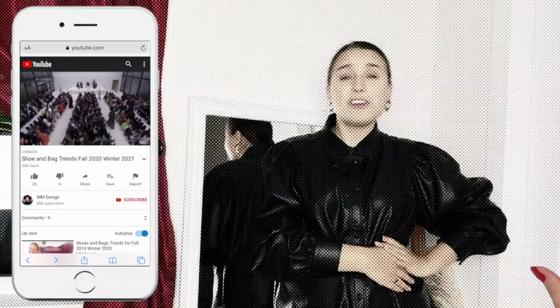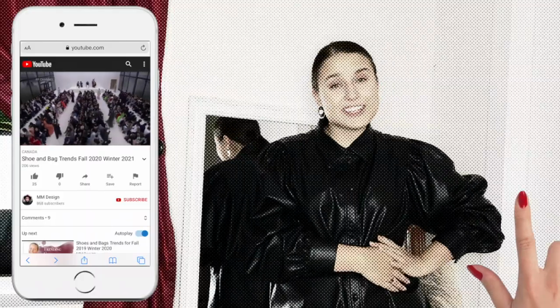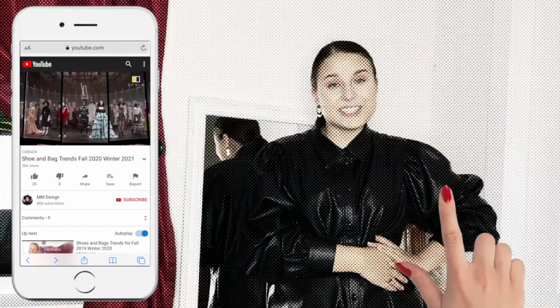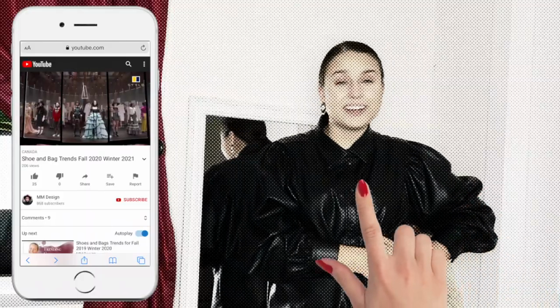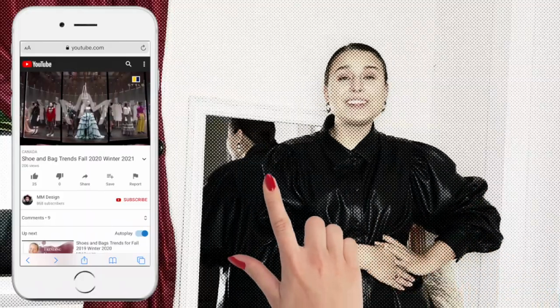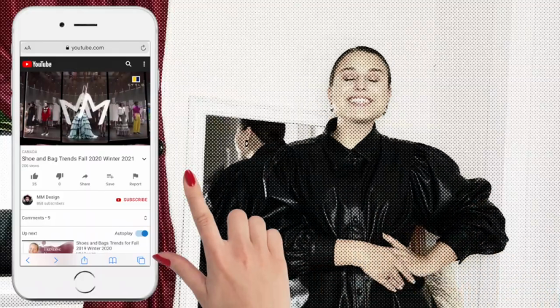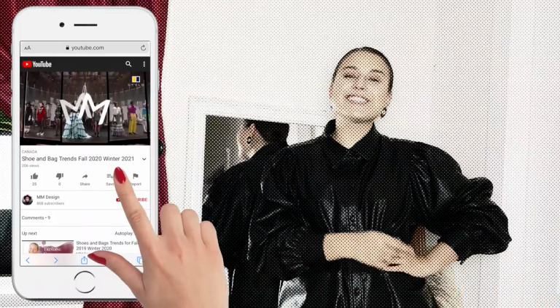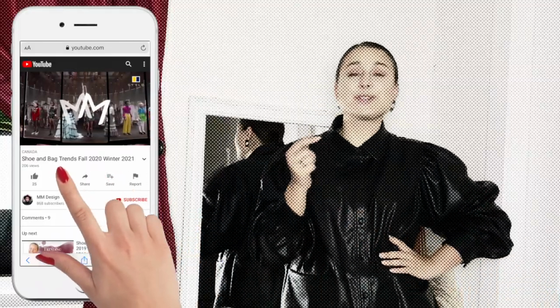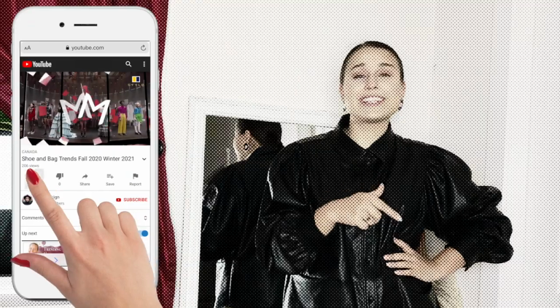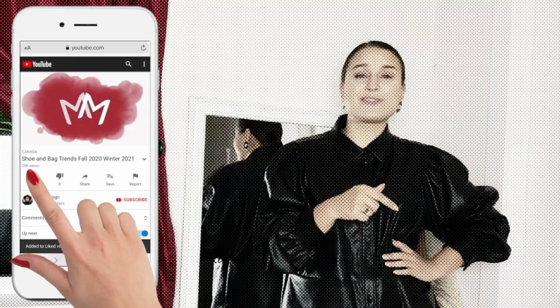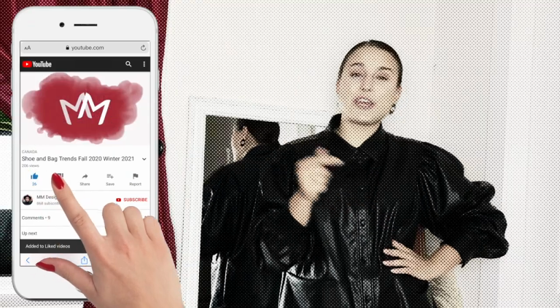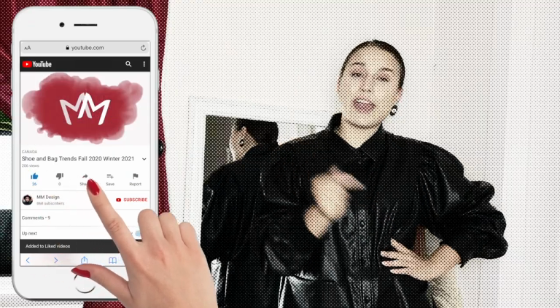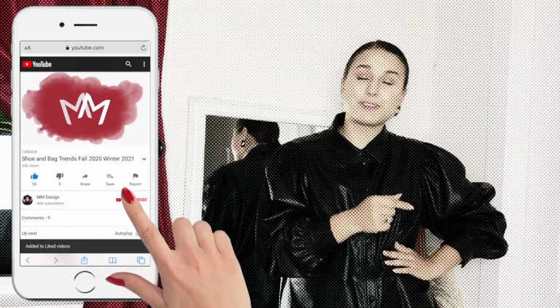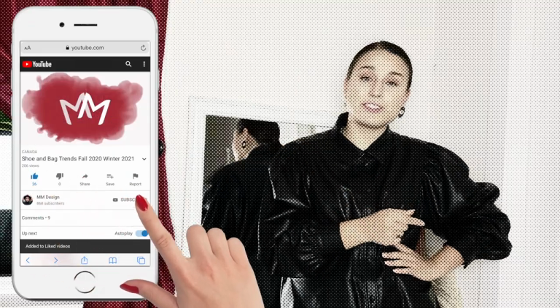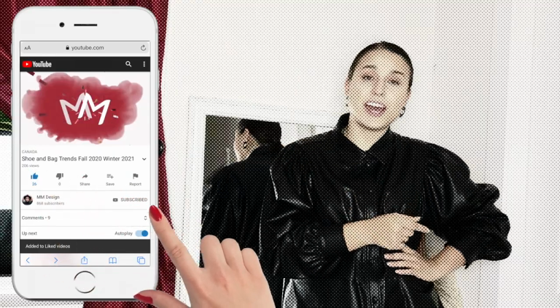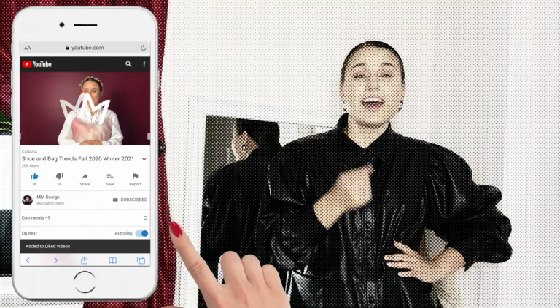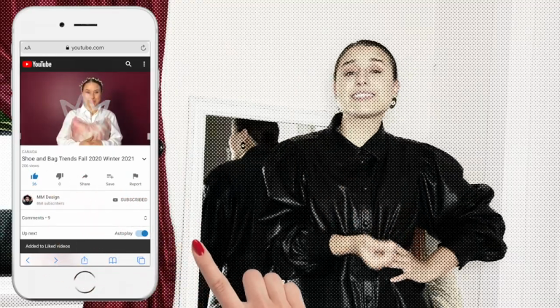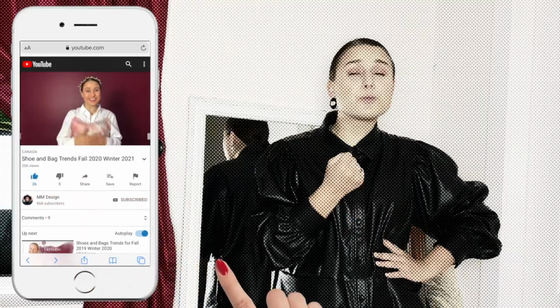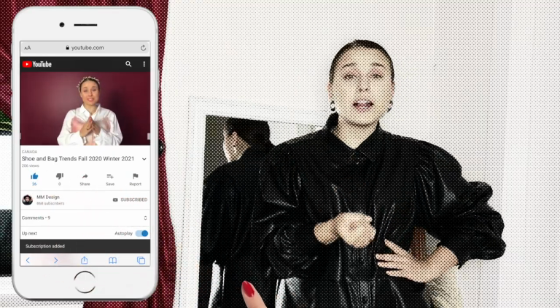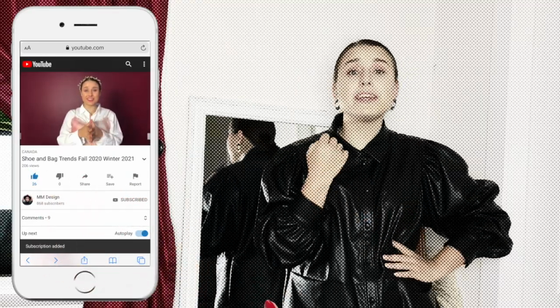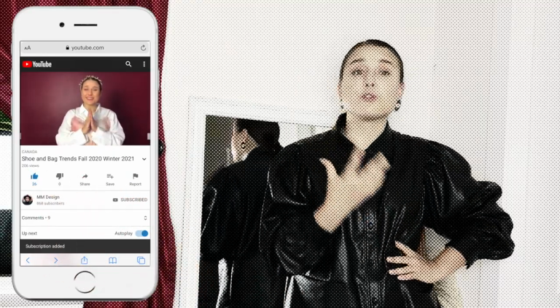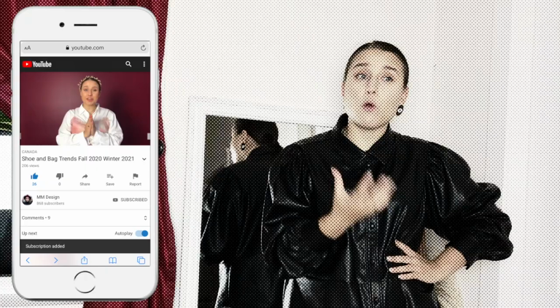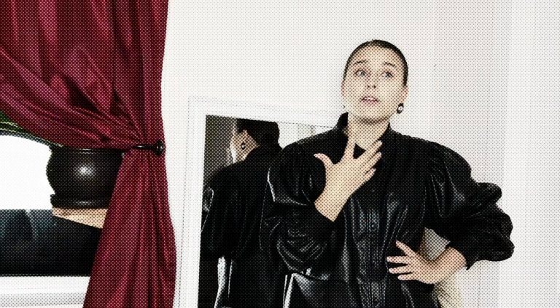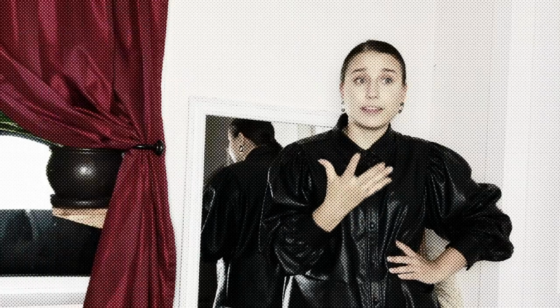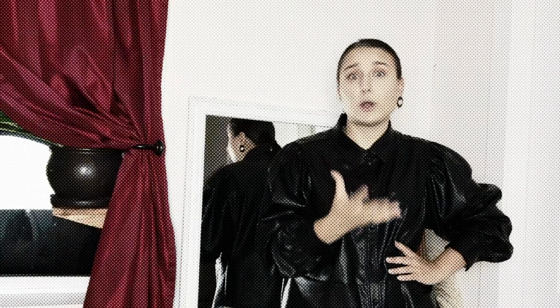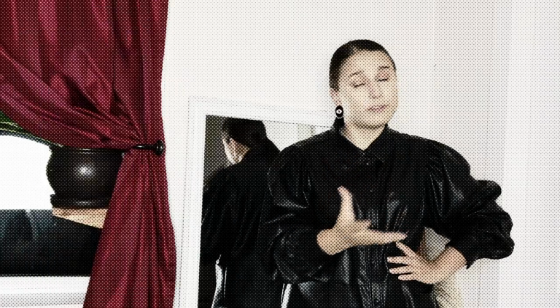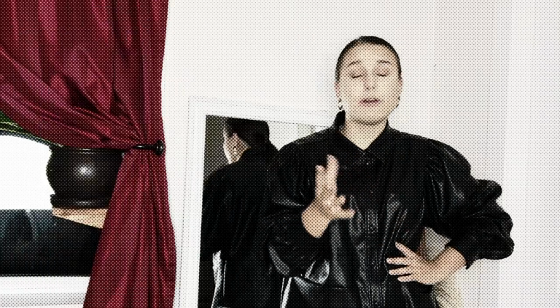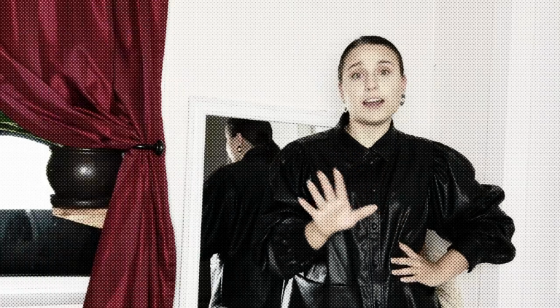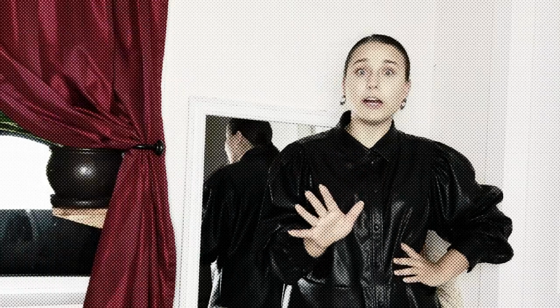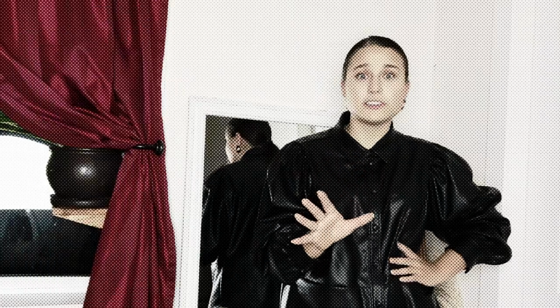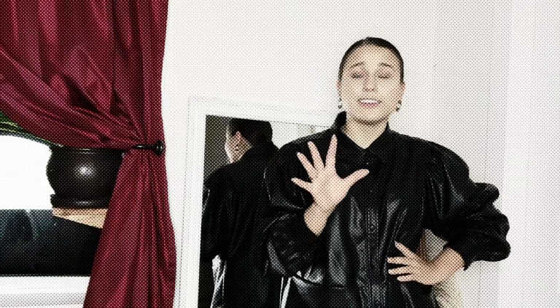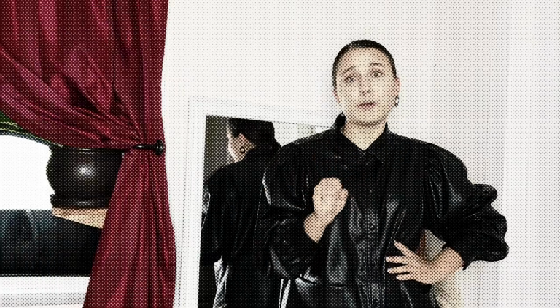If you like this content so far, please consider liking this video and subscribing to this channel — it helps me grow more than you know. Thank you.